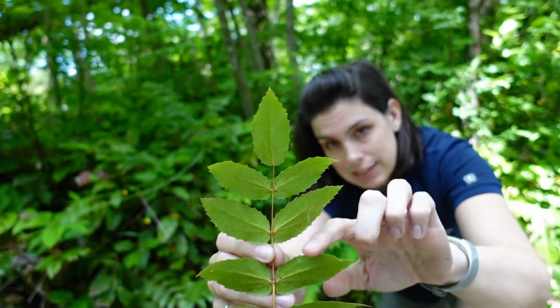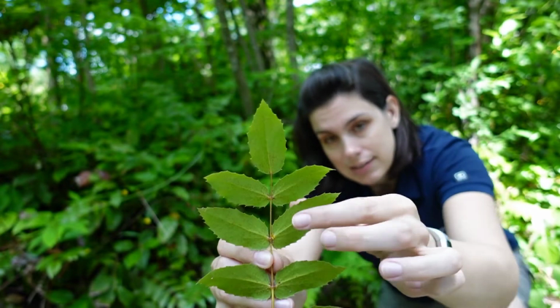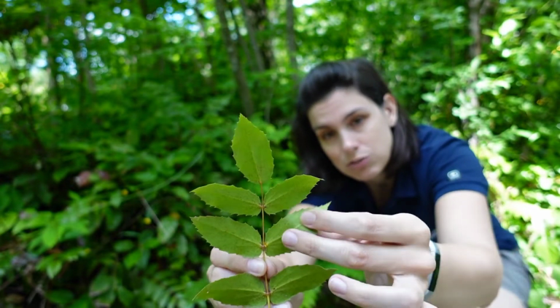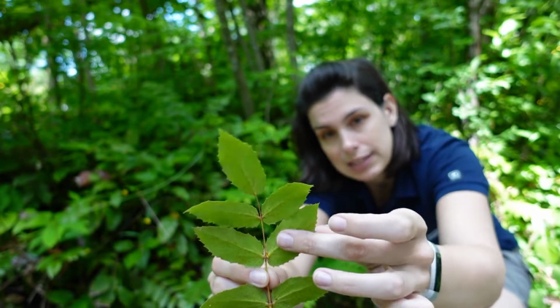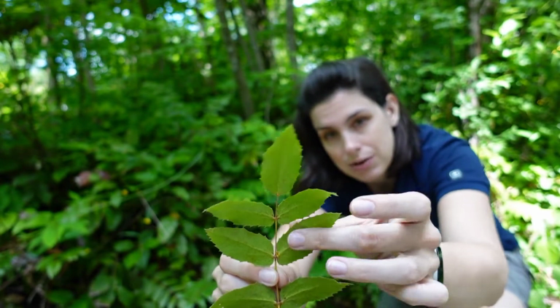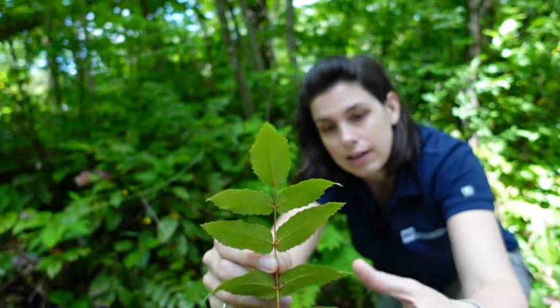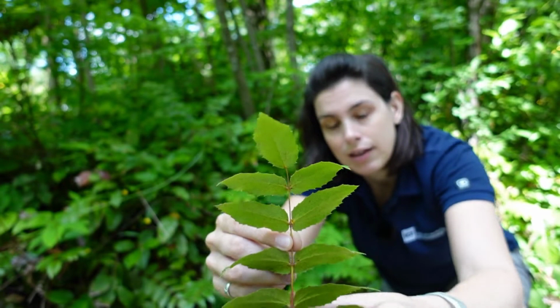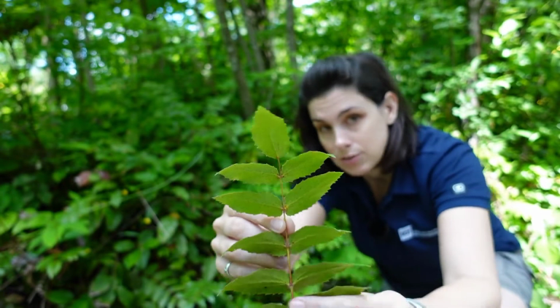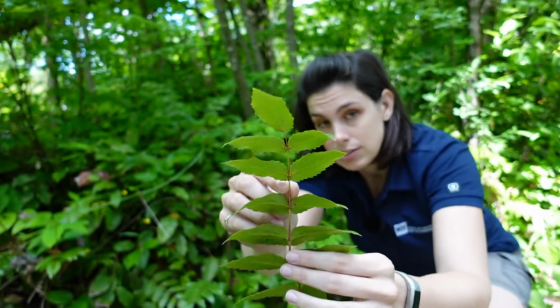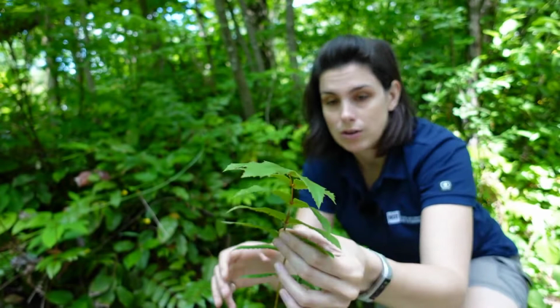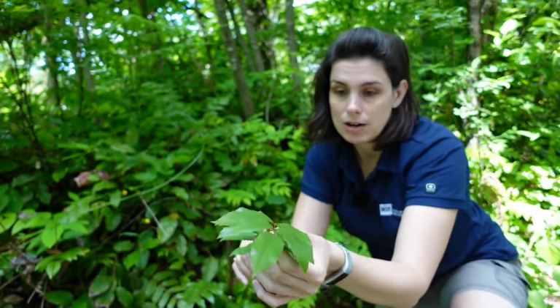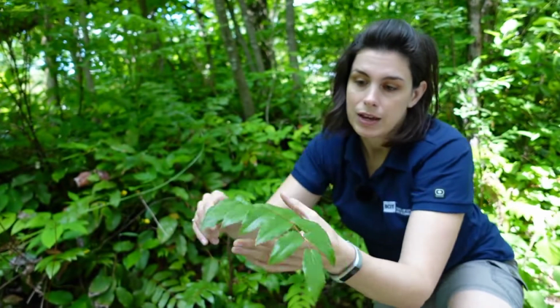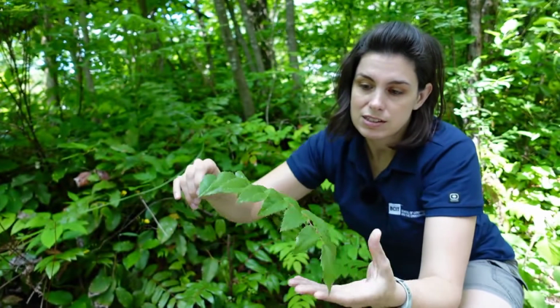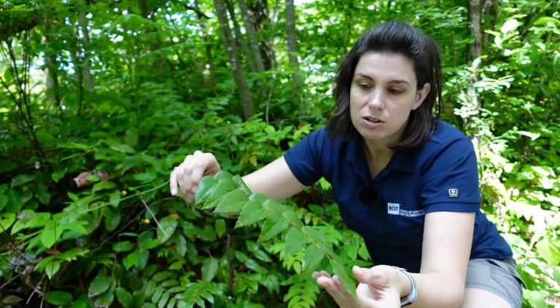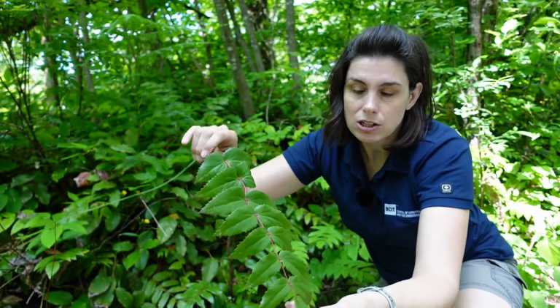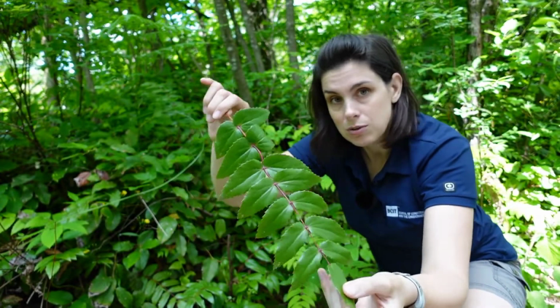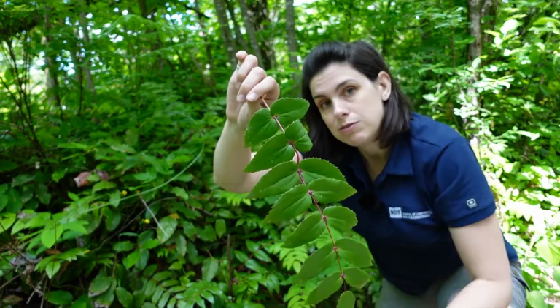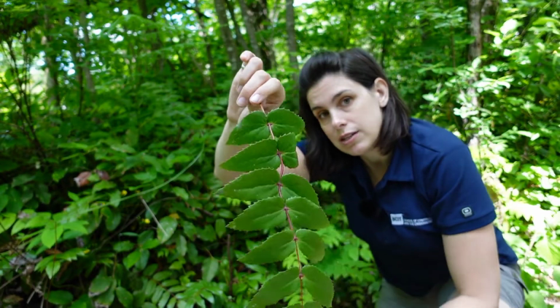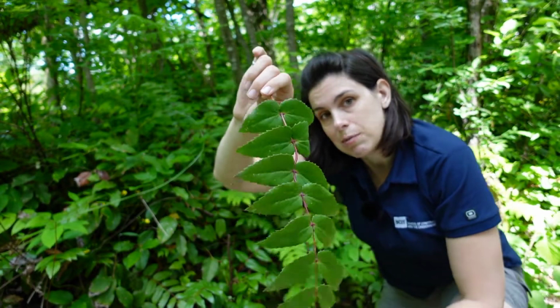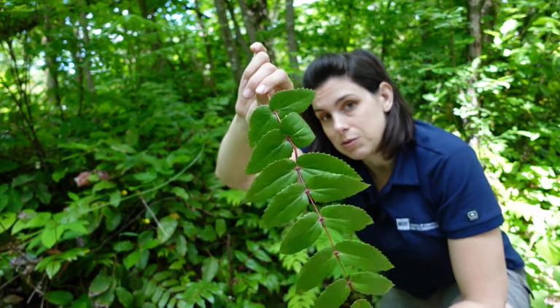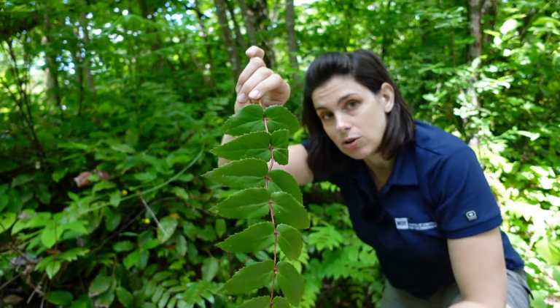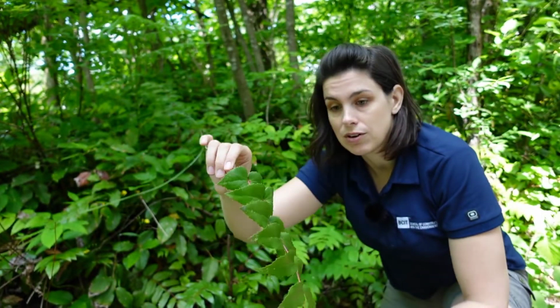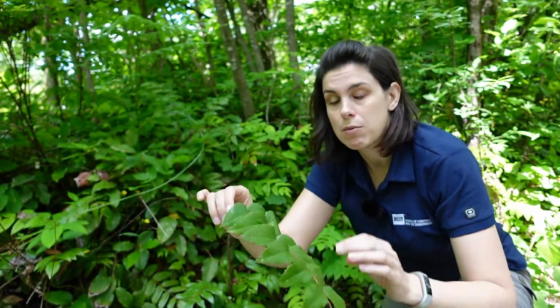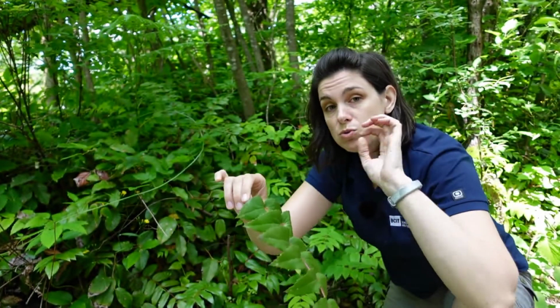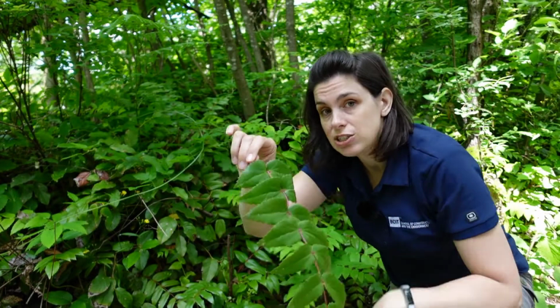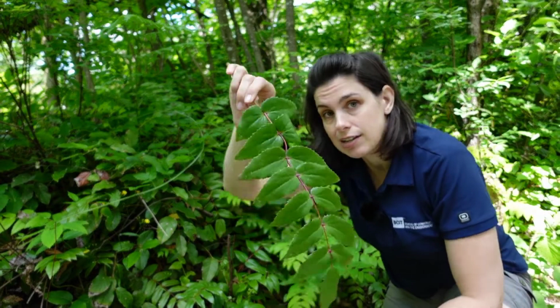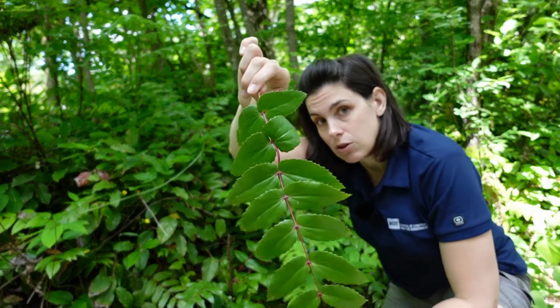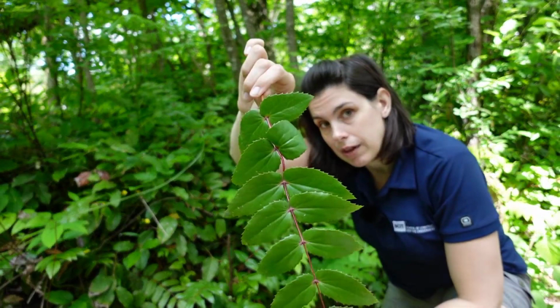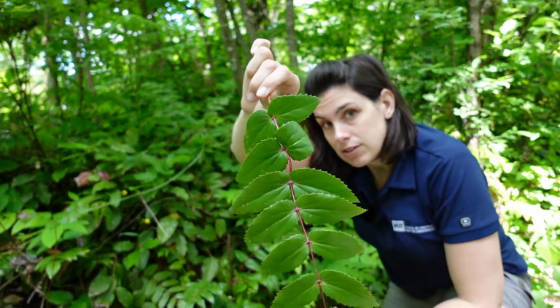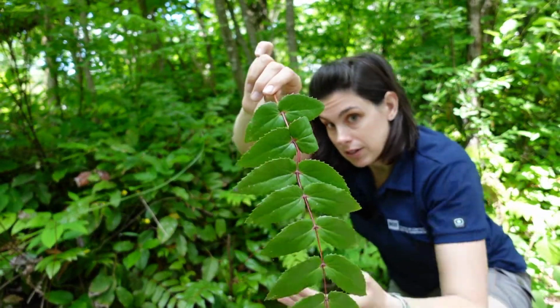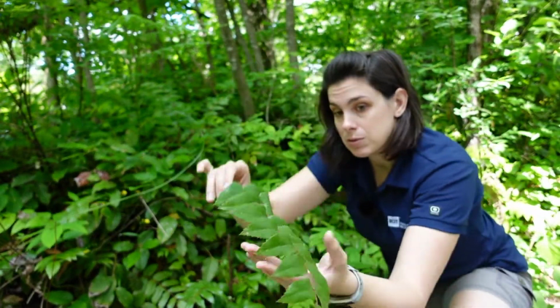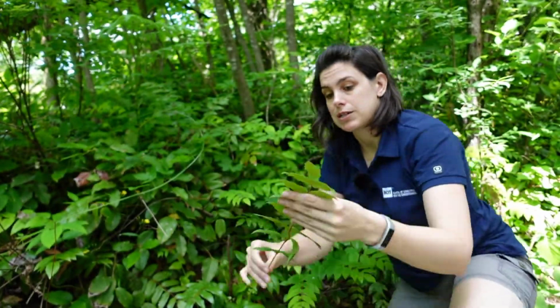These leaves are quite leathery. It's called Dull Oregon Grape — it has a little bit of gloss to it — but if you saw this side by side with Tall Oregon Grape, that one is really shiny. So Dull Oregon Grape is what this one is.